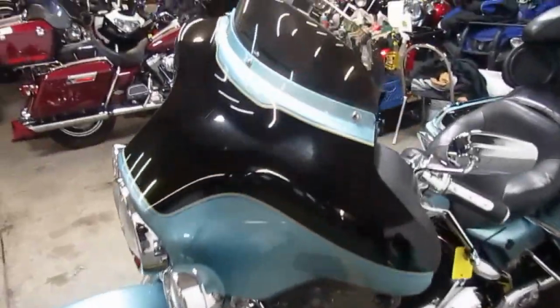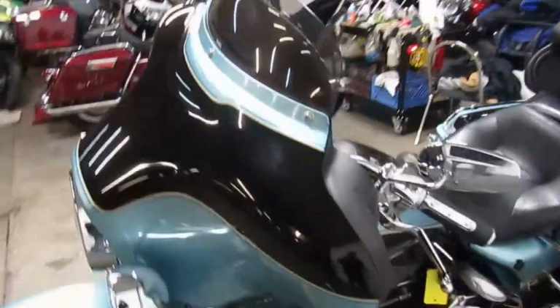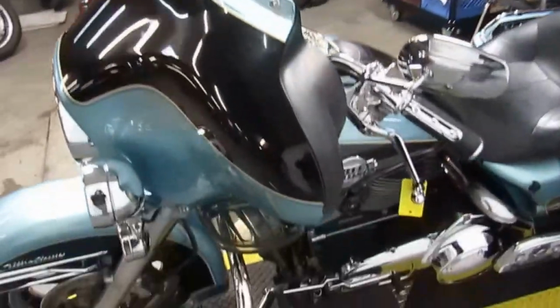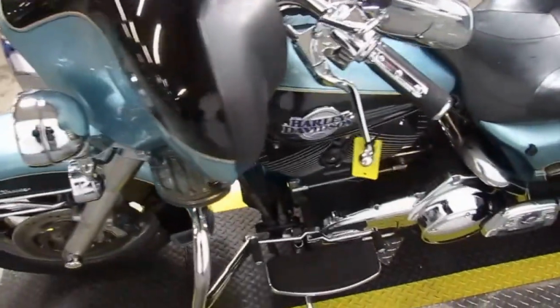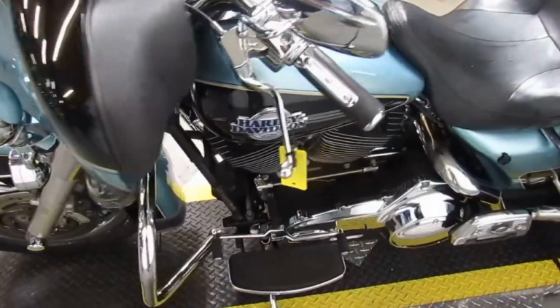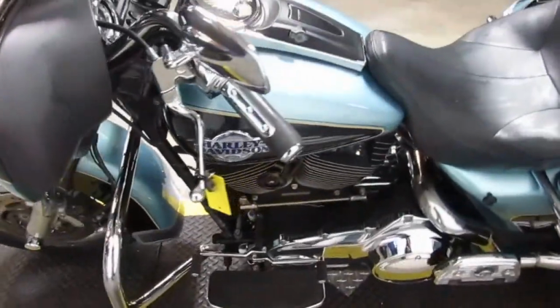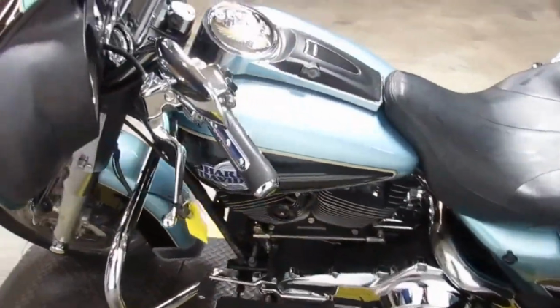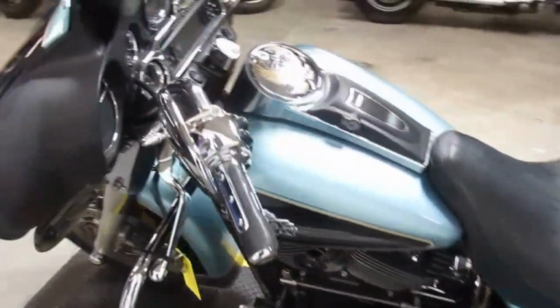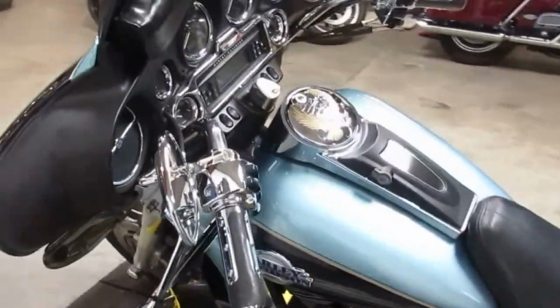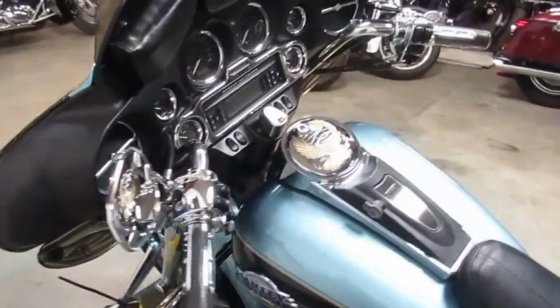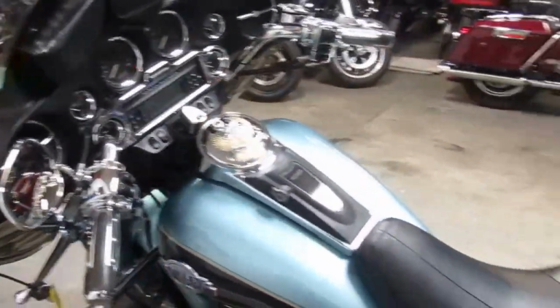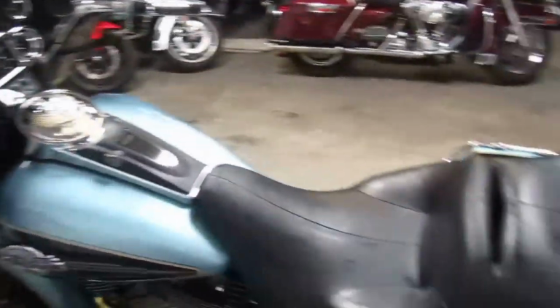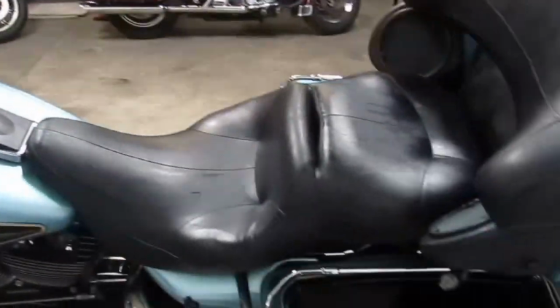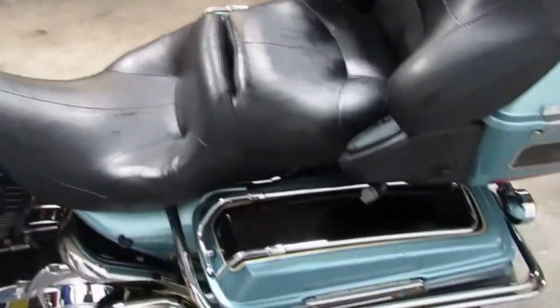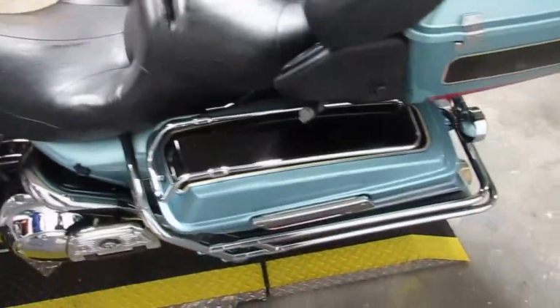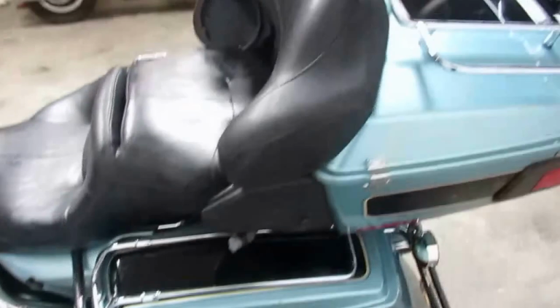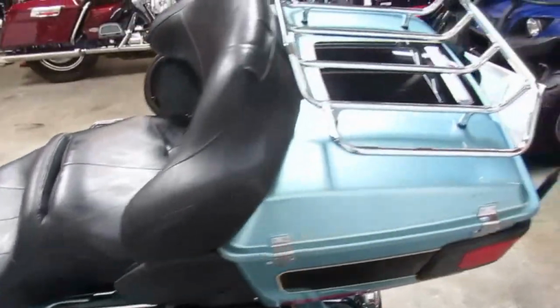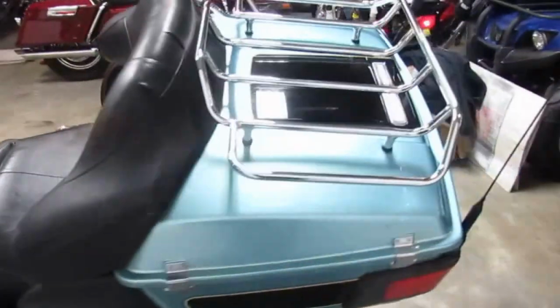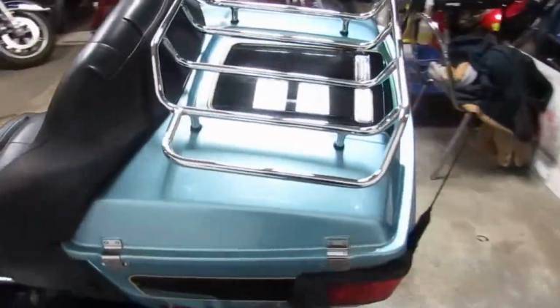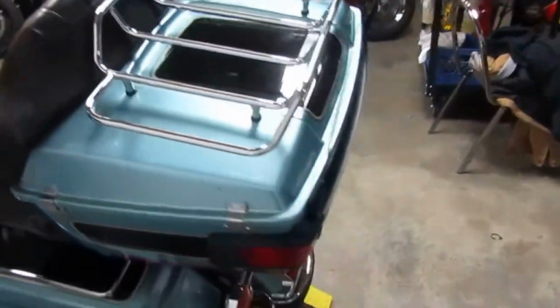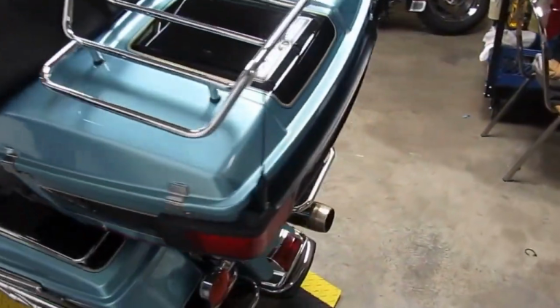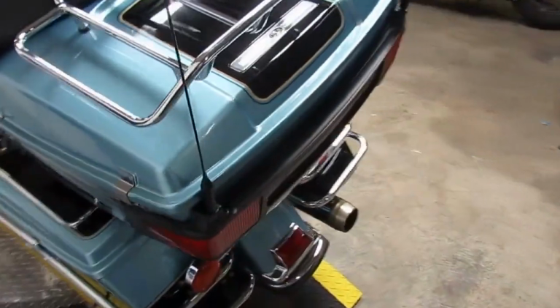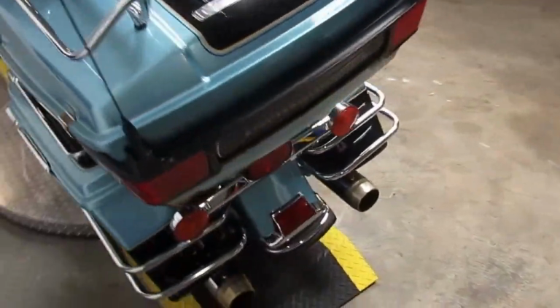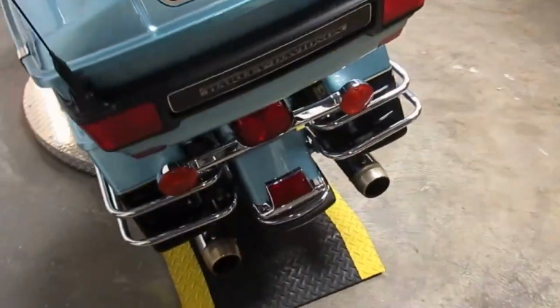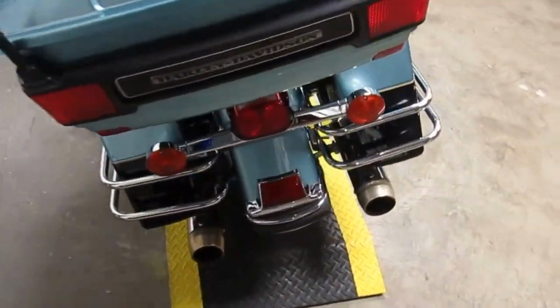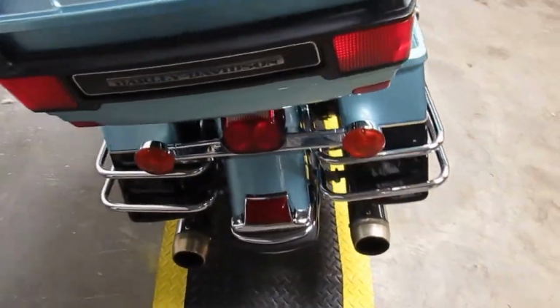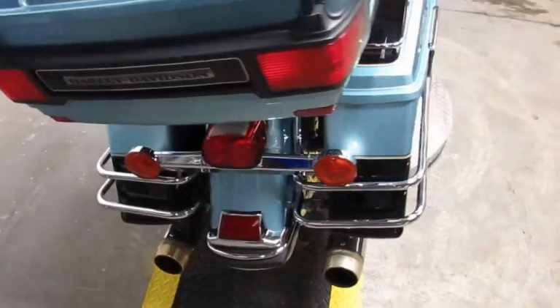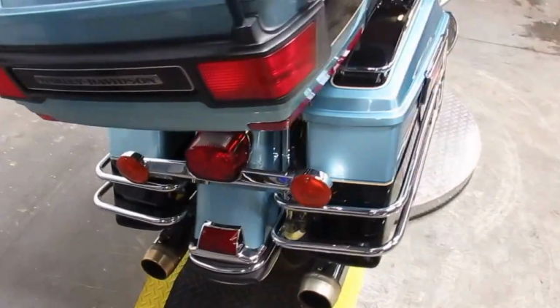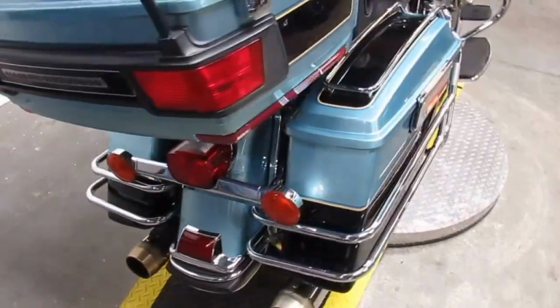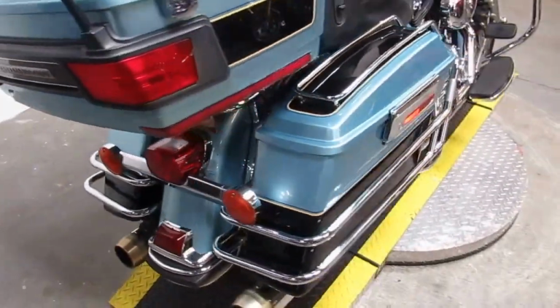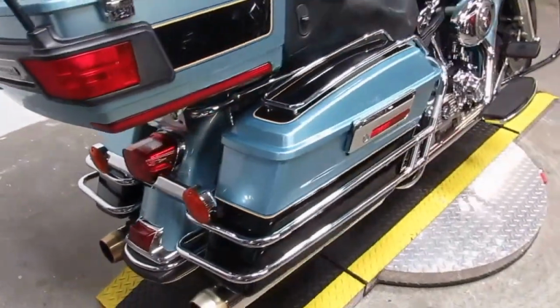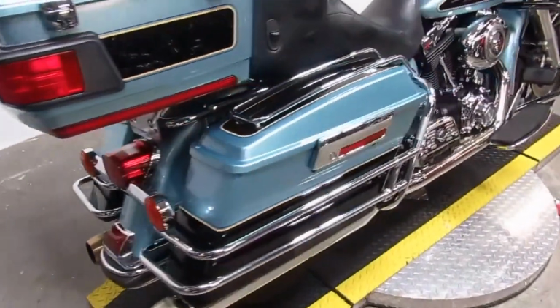Hit the open road, crank up the tunes, and enjoy the ride on this 2007 Ultra Classic for only $9,900, or check out our over 400 used bikes in stock at ApprovalPowersports.com.